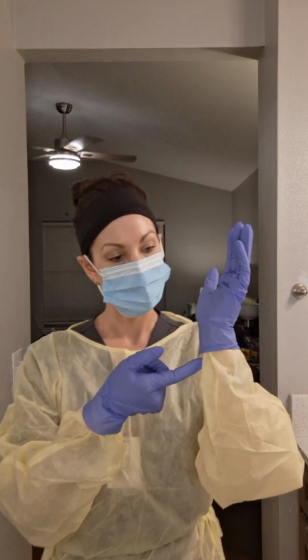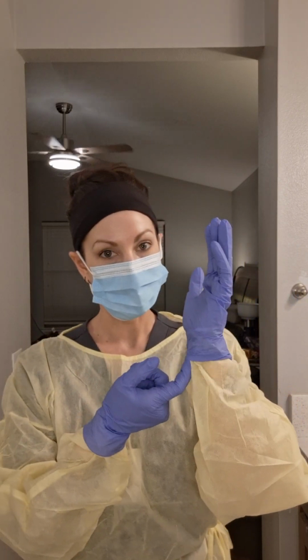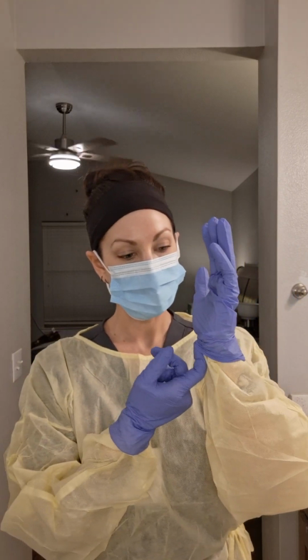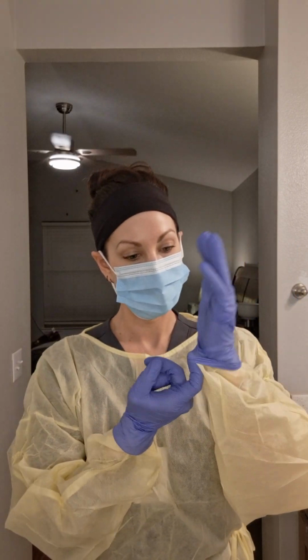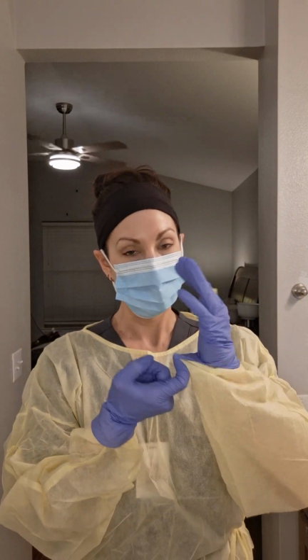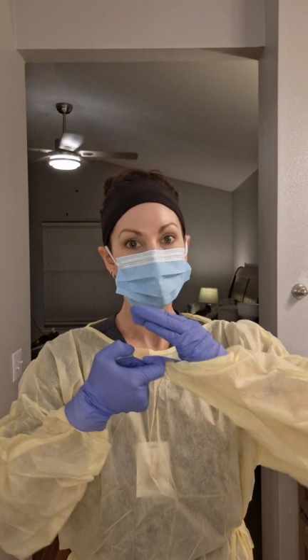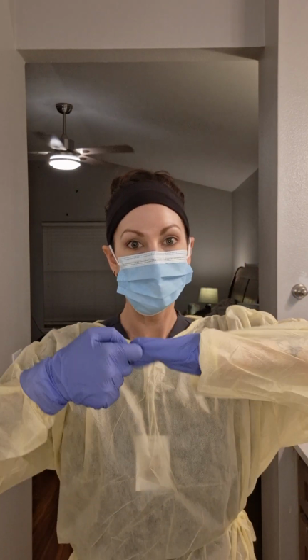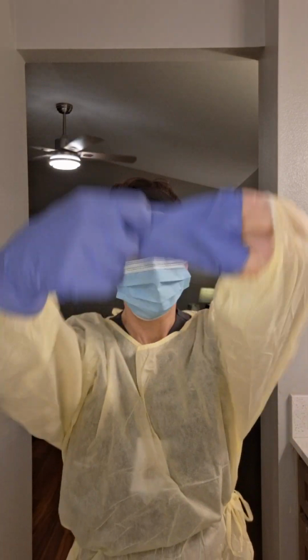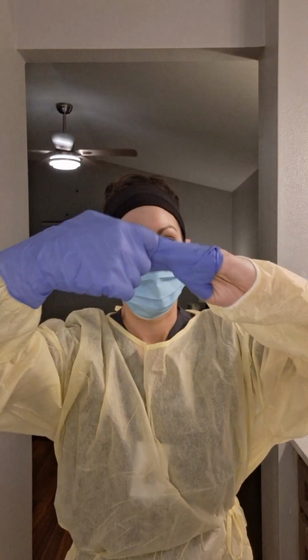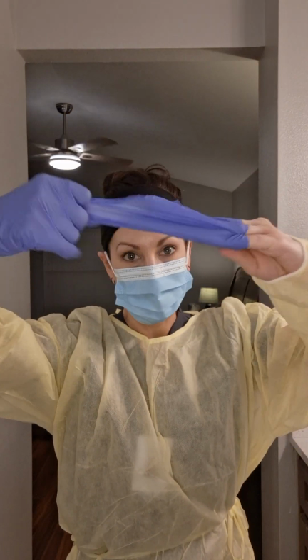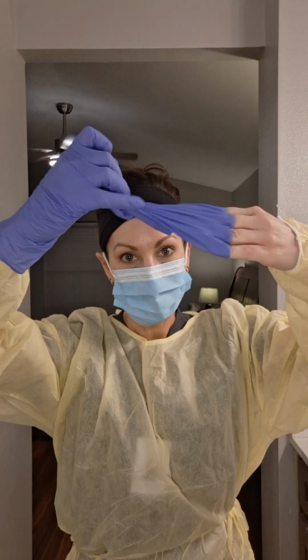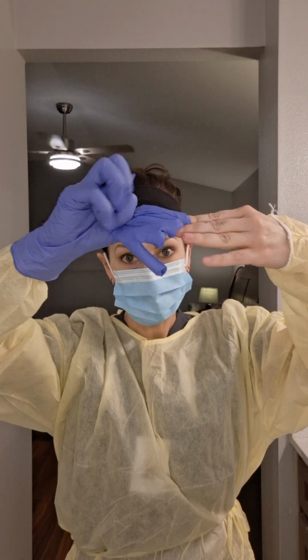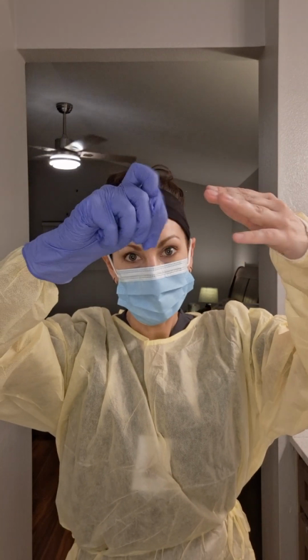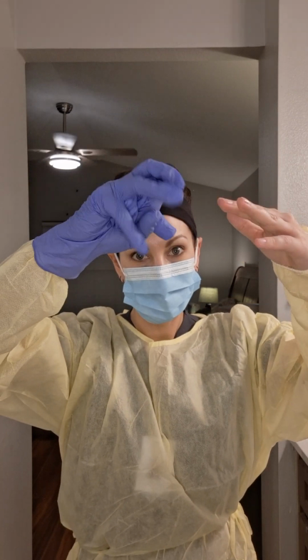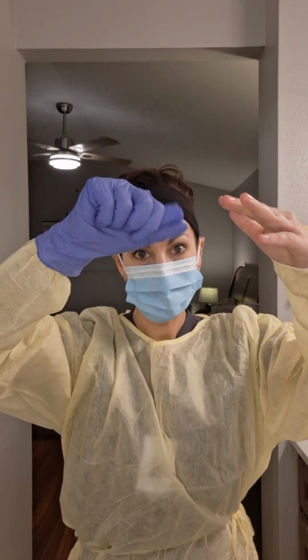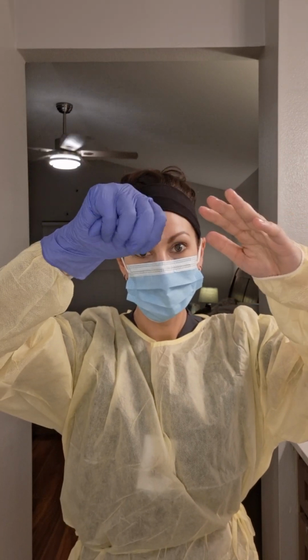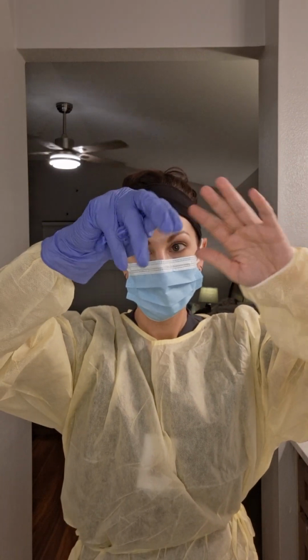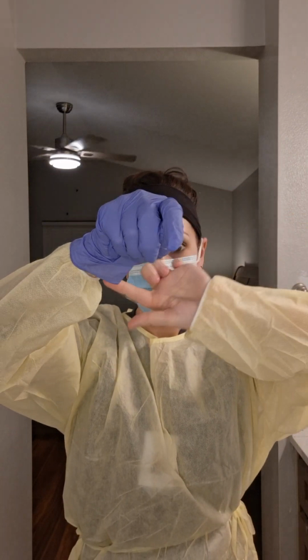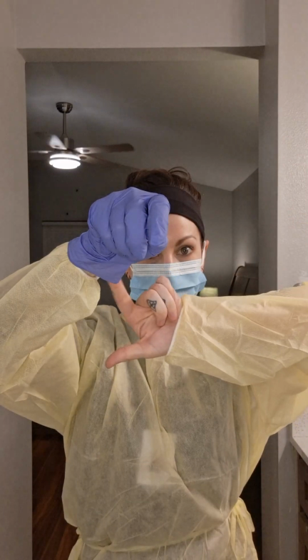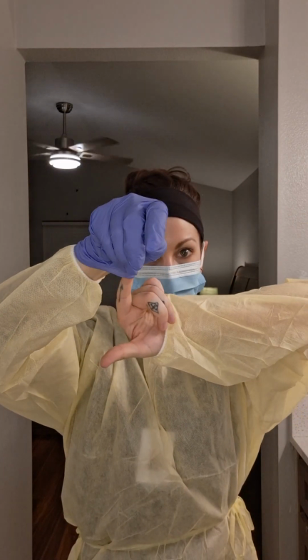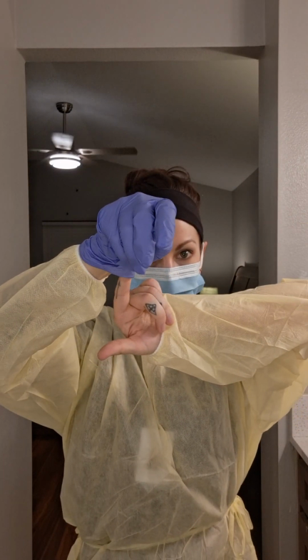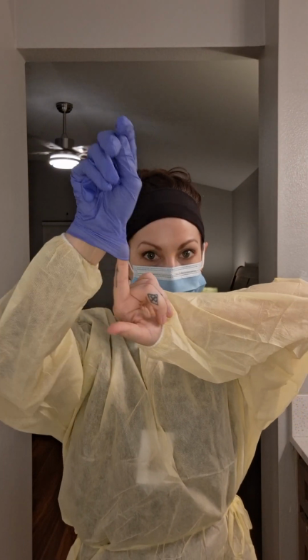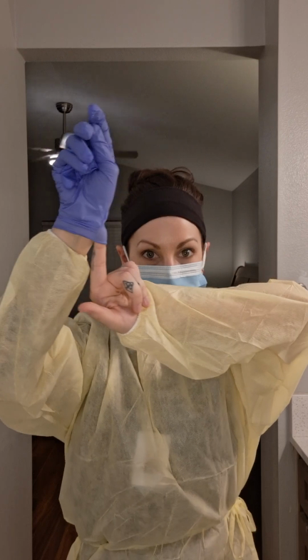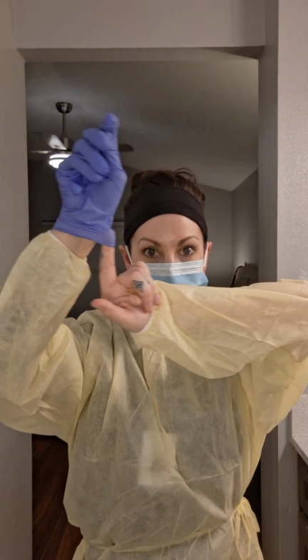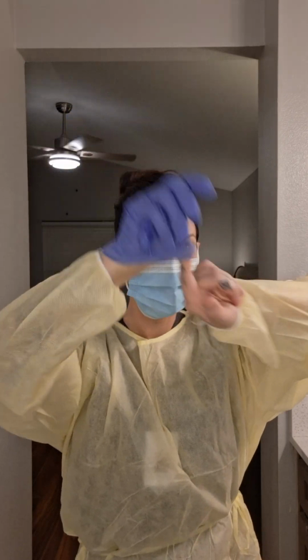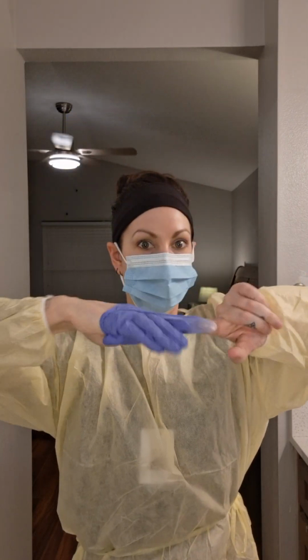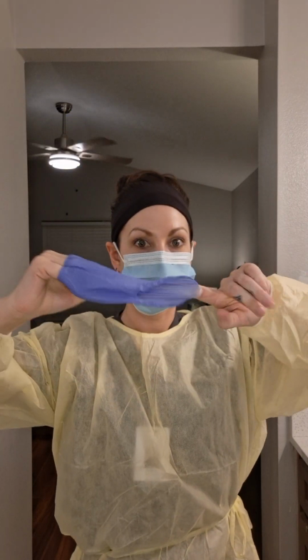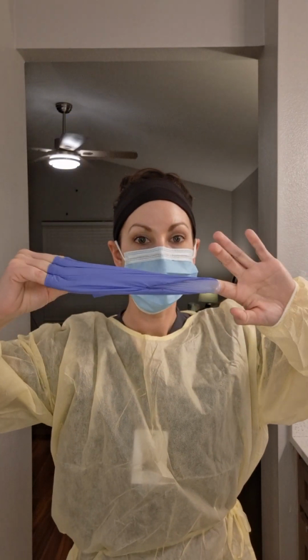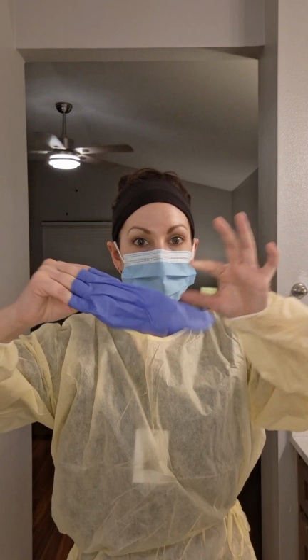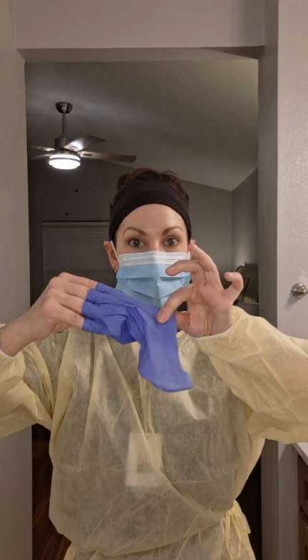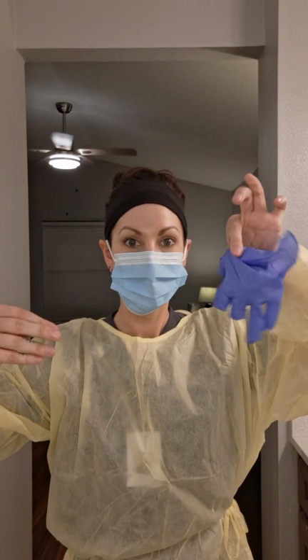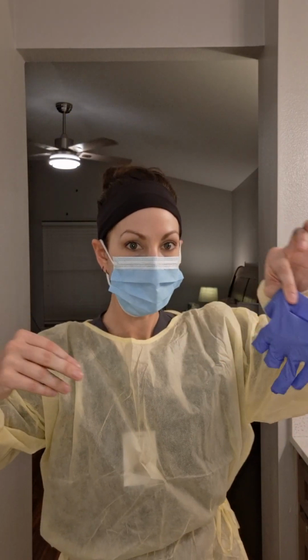Take my finger and go on the inside of the glove, turn it inside out, and crumple it up. Take the other hand, put my finger on the inside, turn it inside out, and discard in the appropriate receptacle.